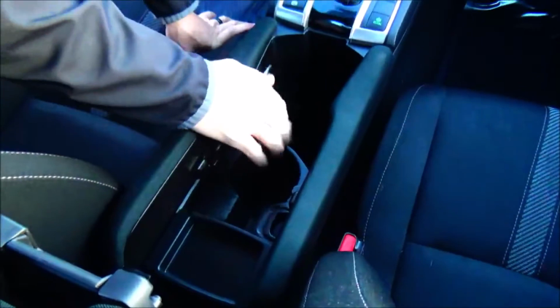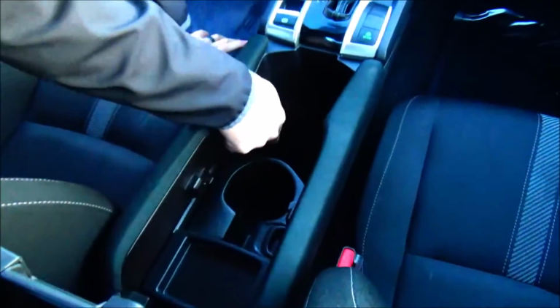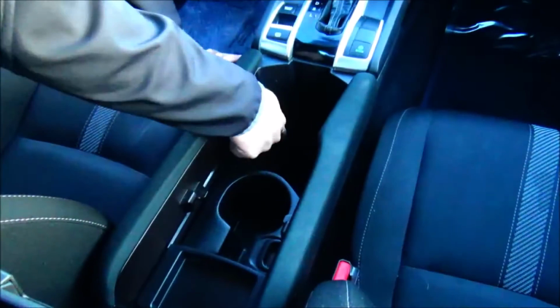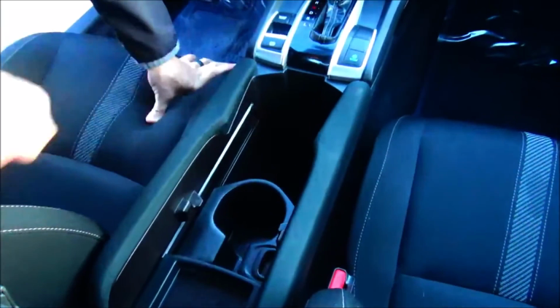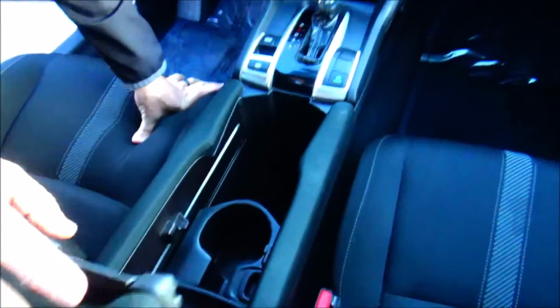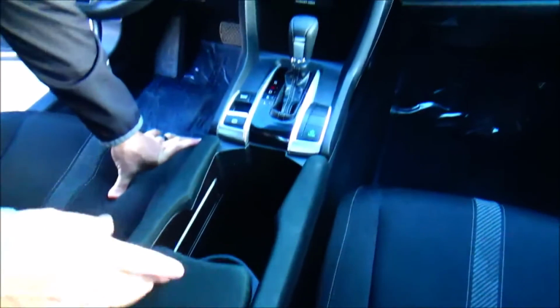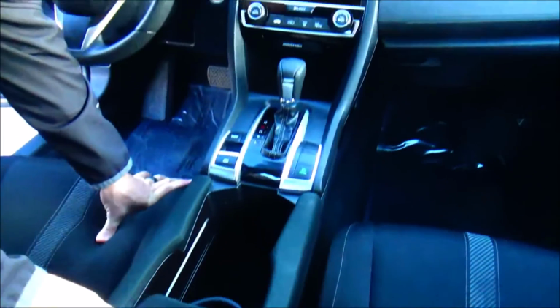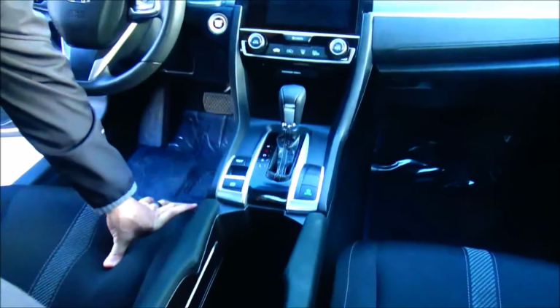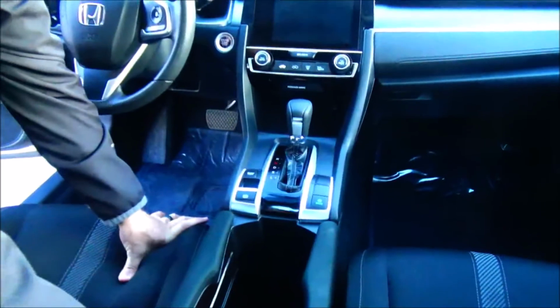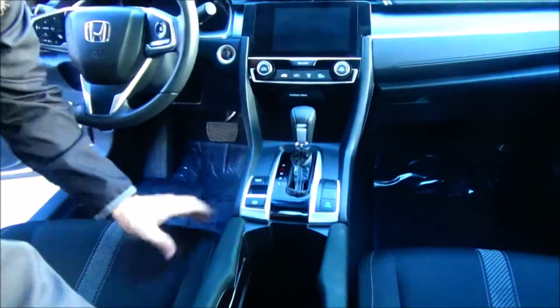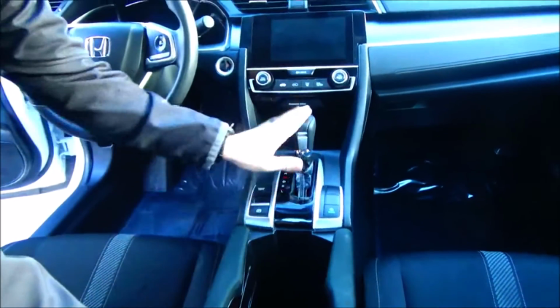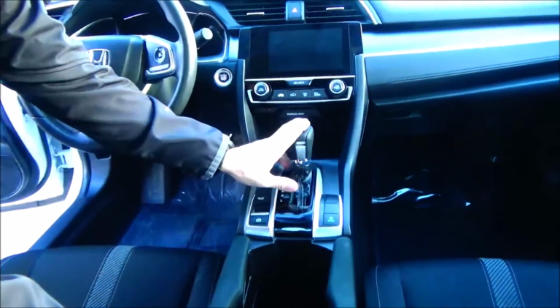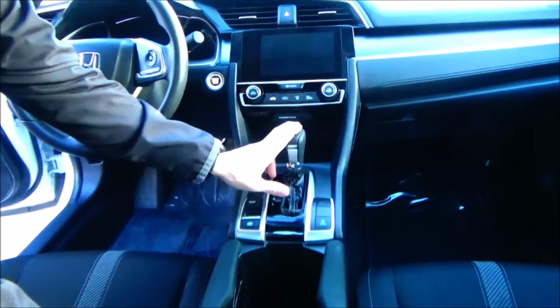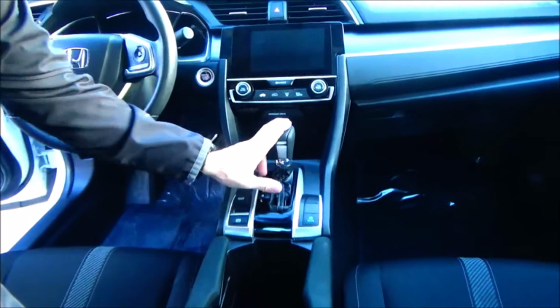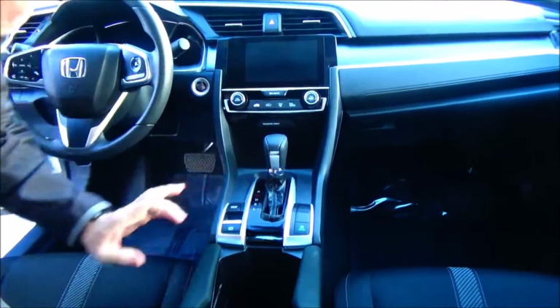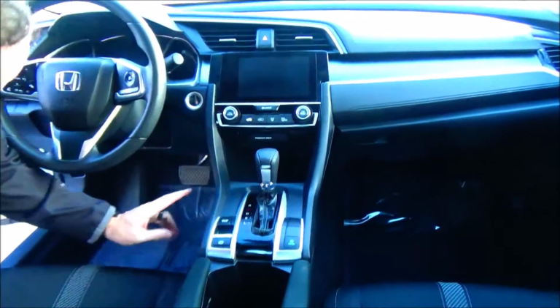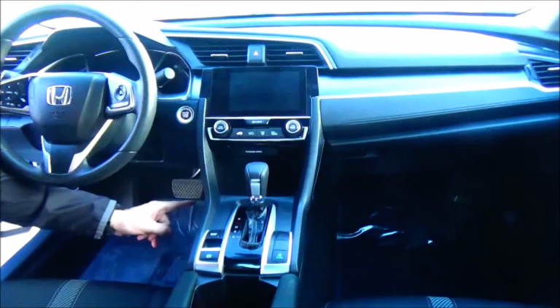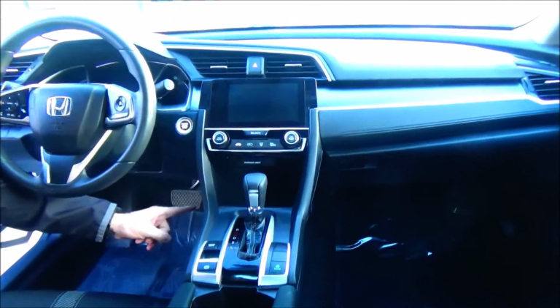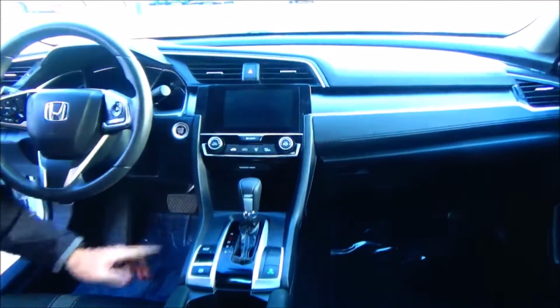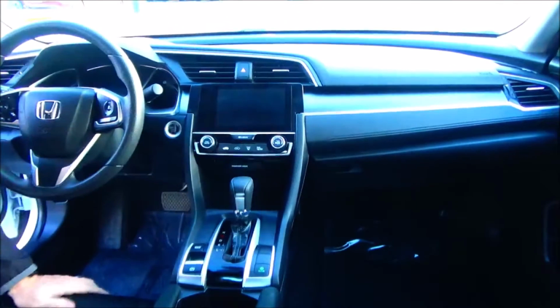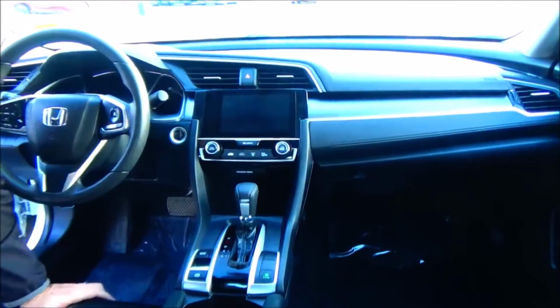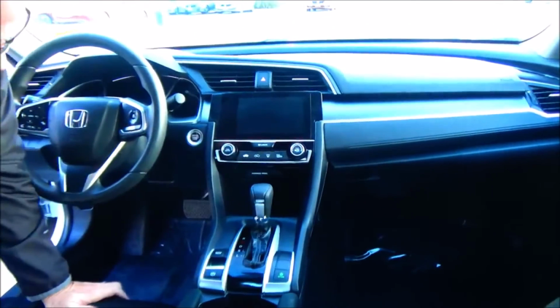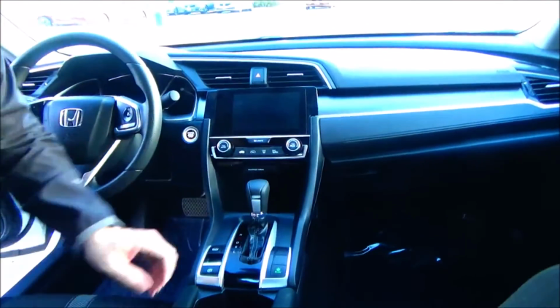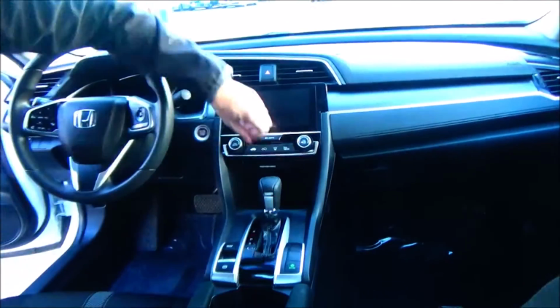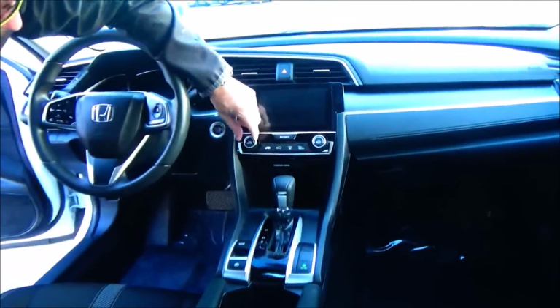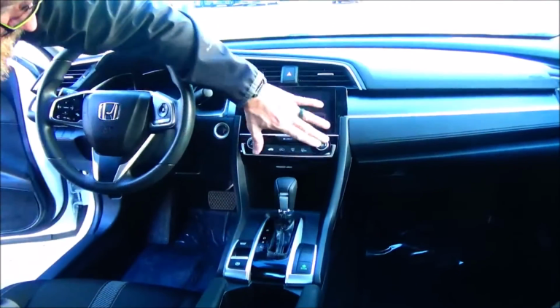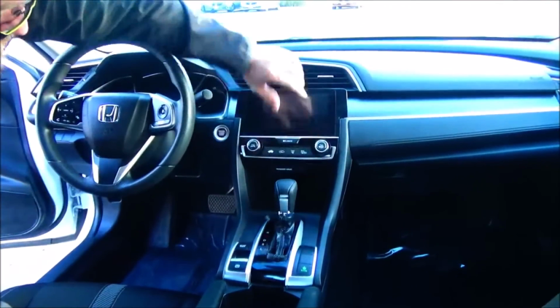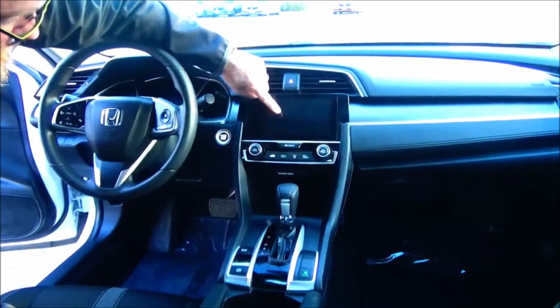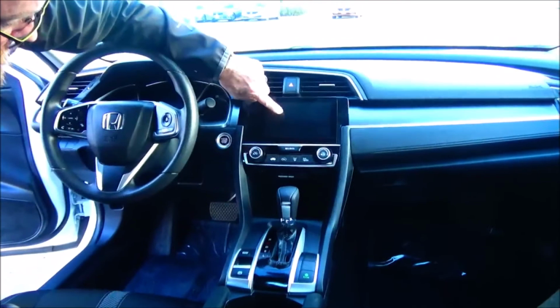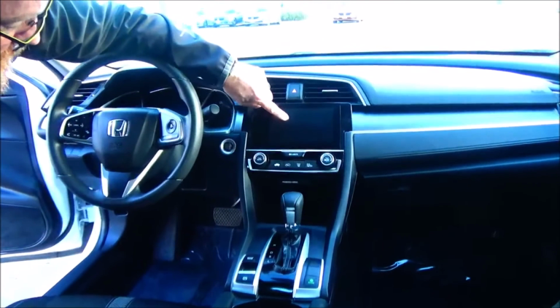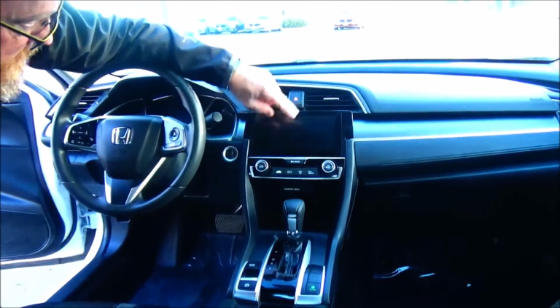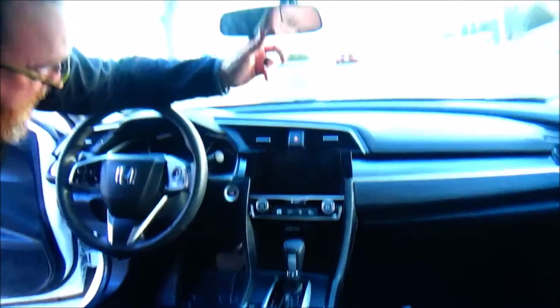Cupholders, USB for charging. Continuously variable automatic transmission. Another USB for Apple CarPlay and Android Auto. Clean air conditioning control, touchscreen radio with Bluetooth.